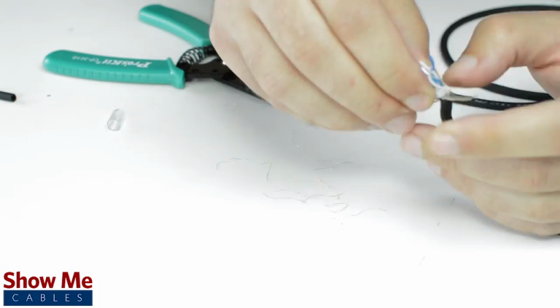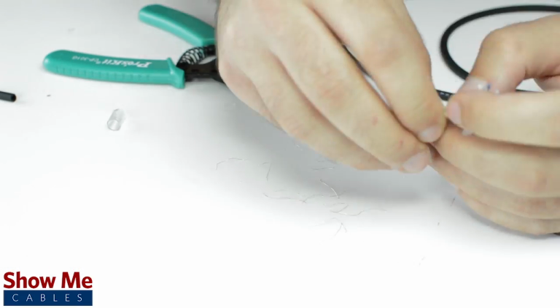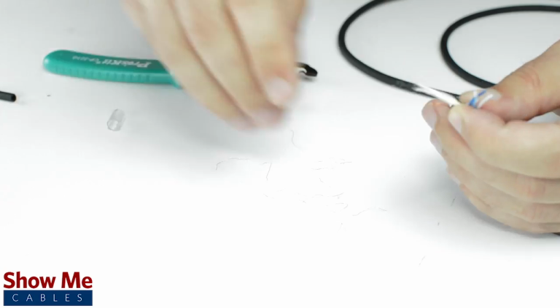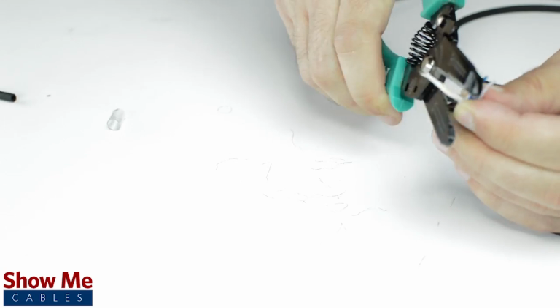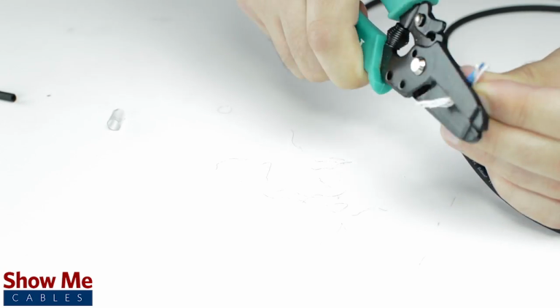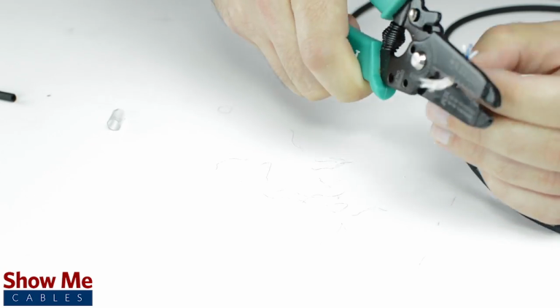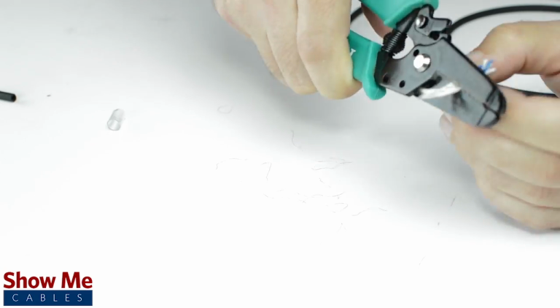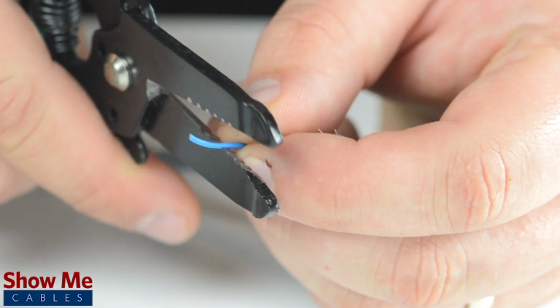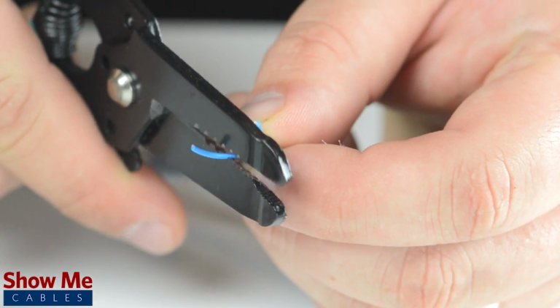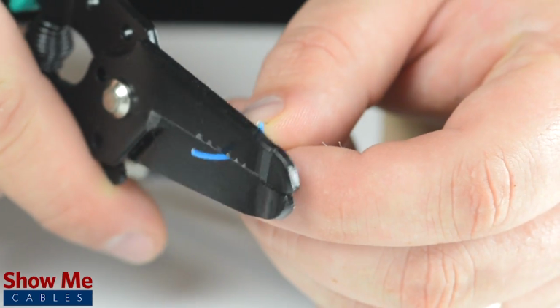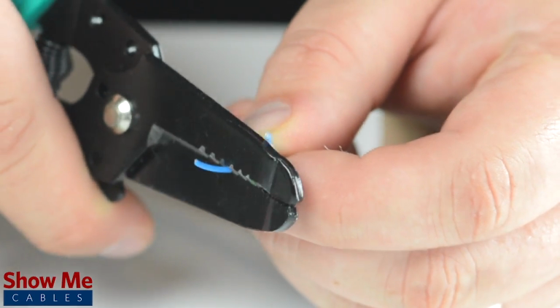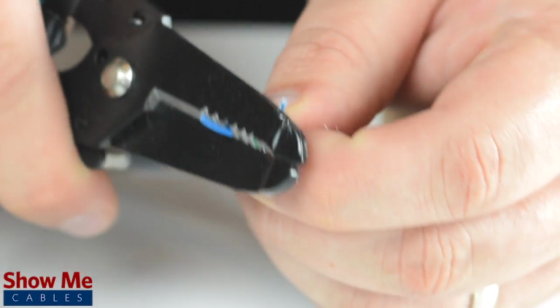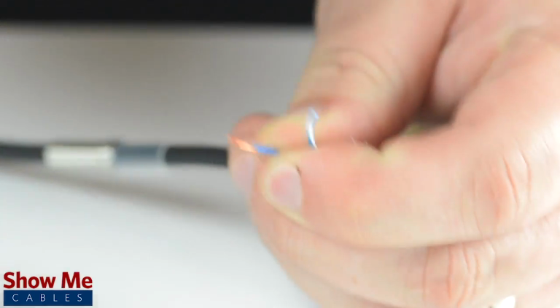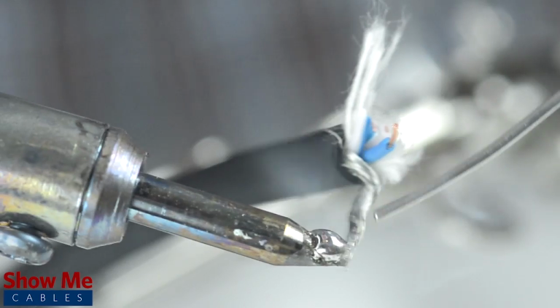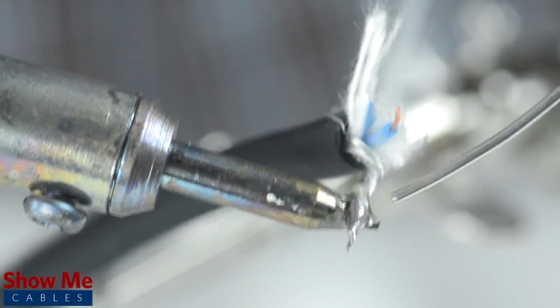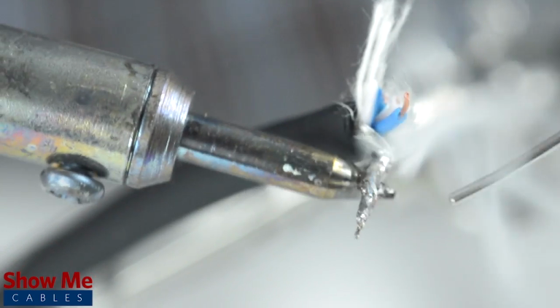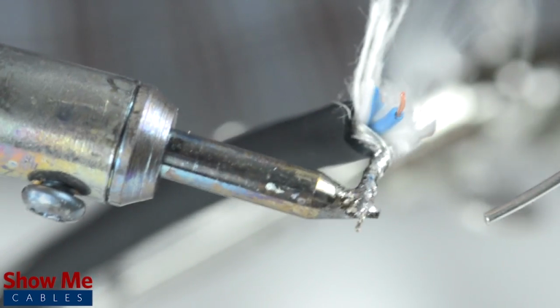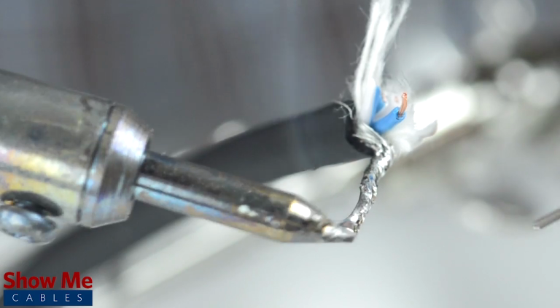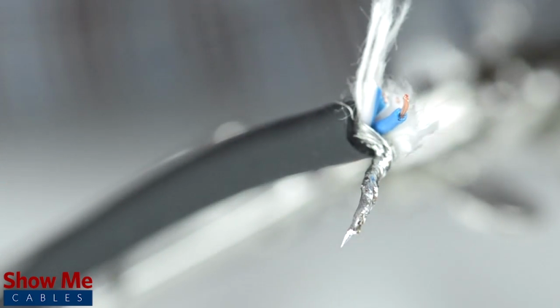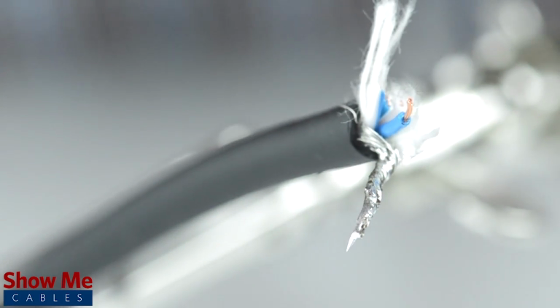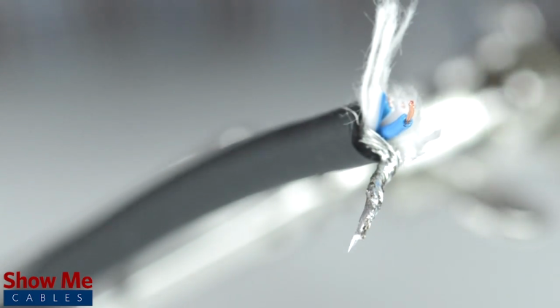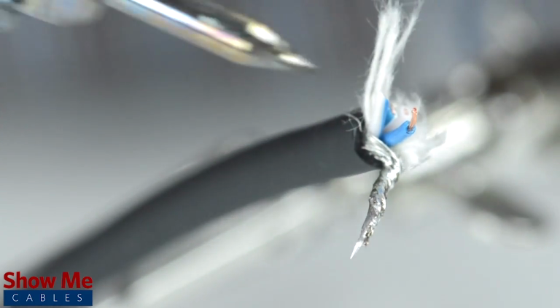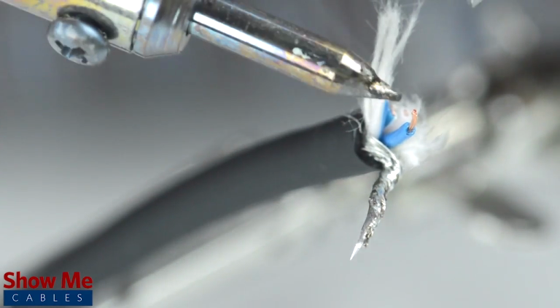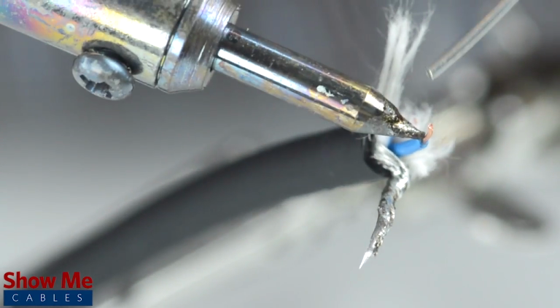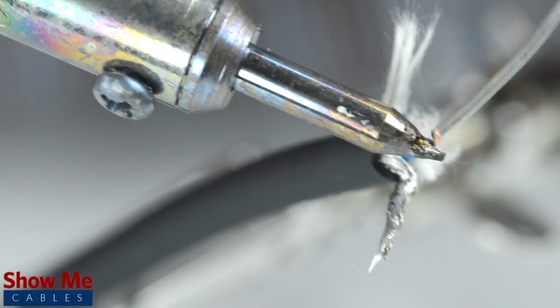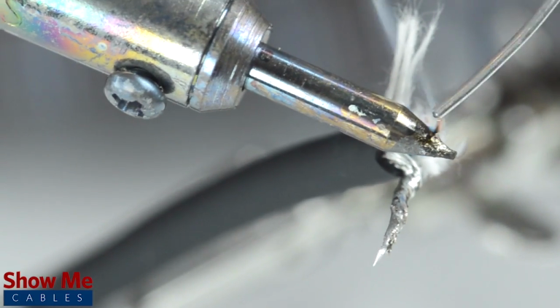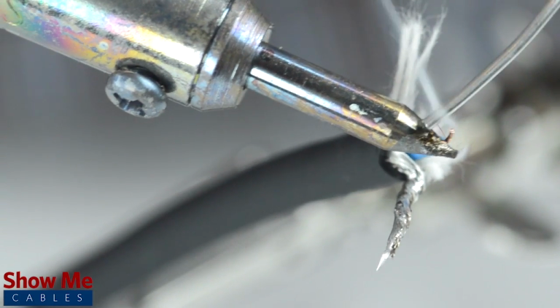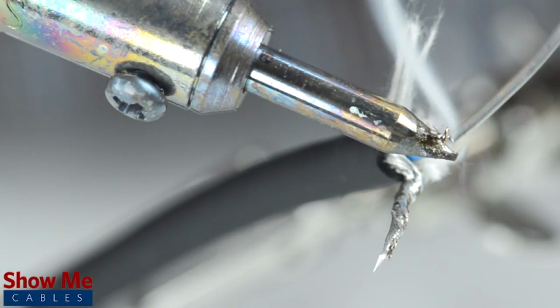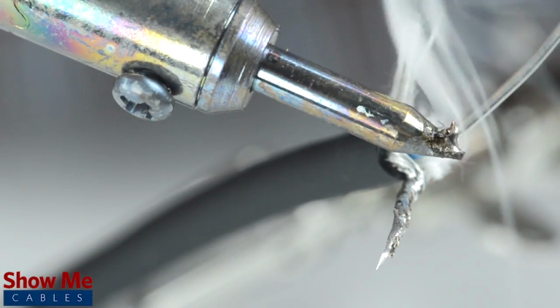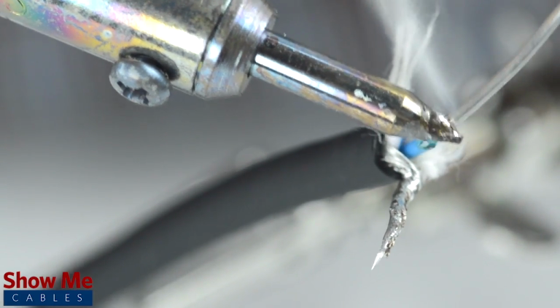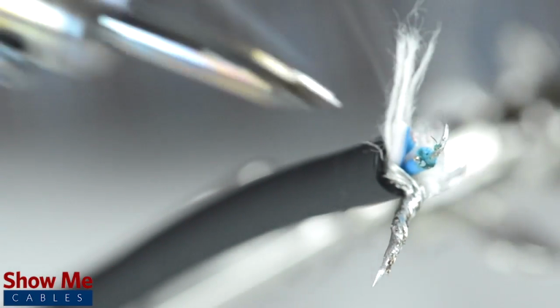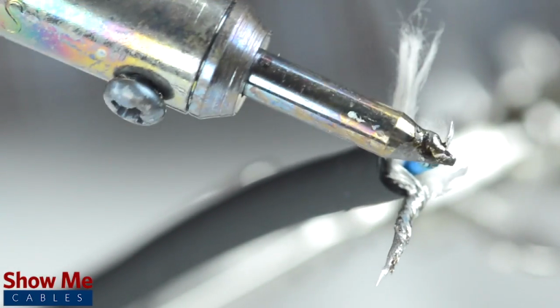Cut off any additional filler material. Strip the jacket around the center conductor. Tin the center conductor and shield by adding solder to the ends of each wire. Tinning helps make a more lasting and professional bond.